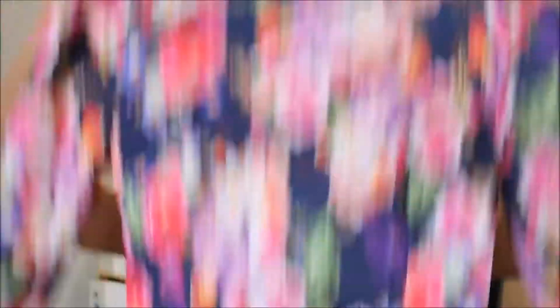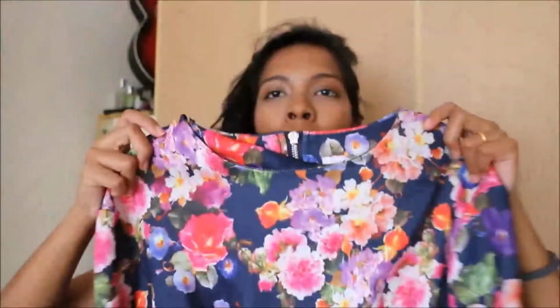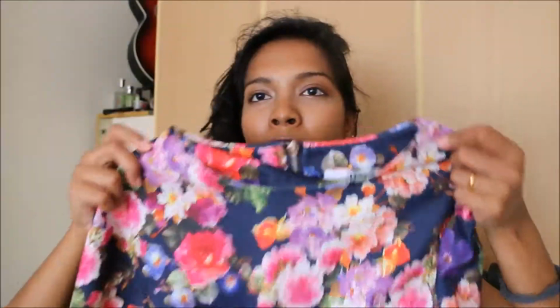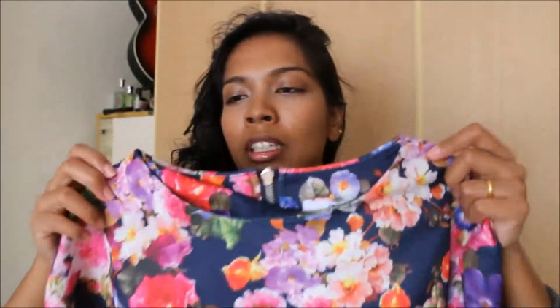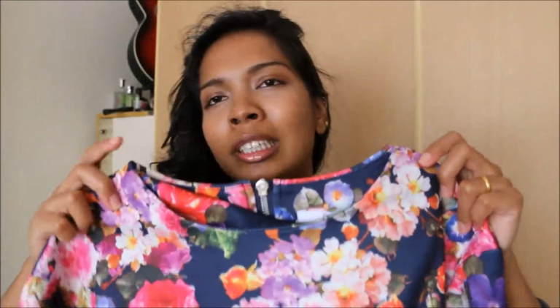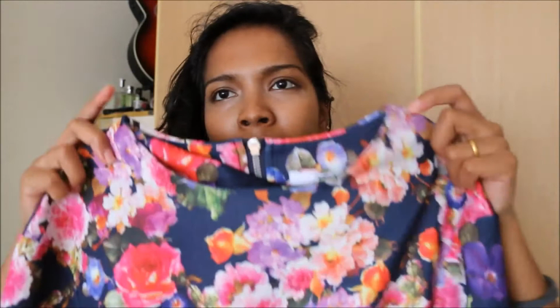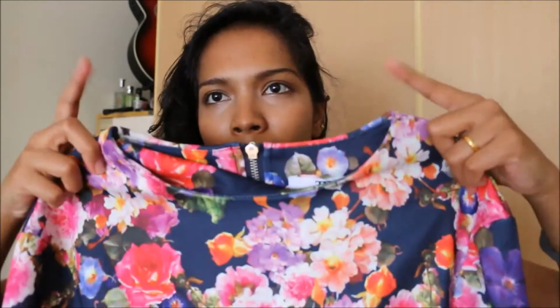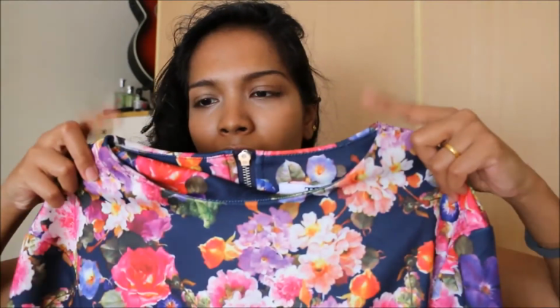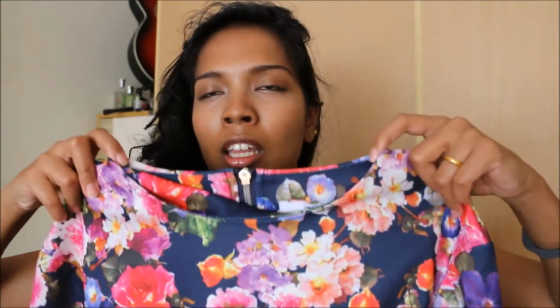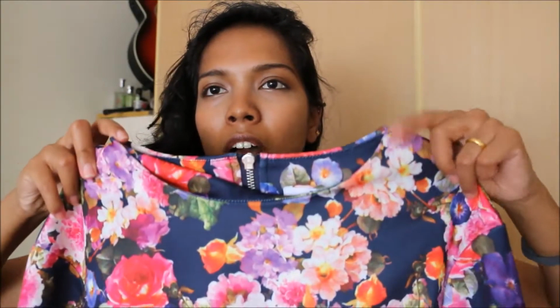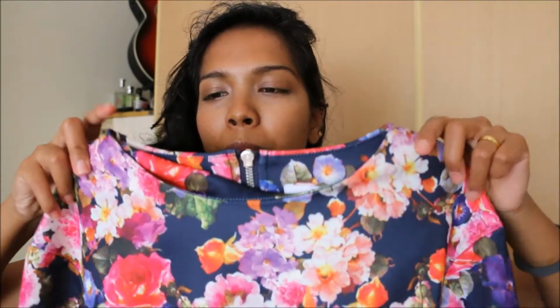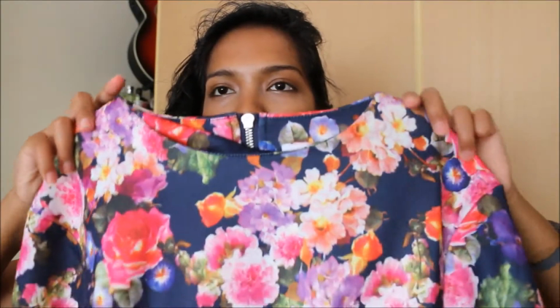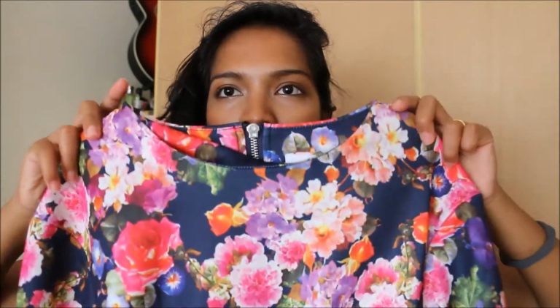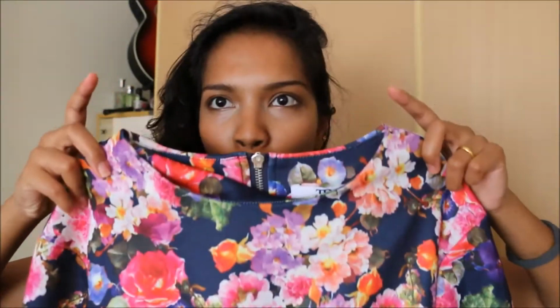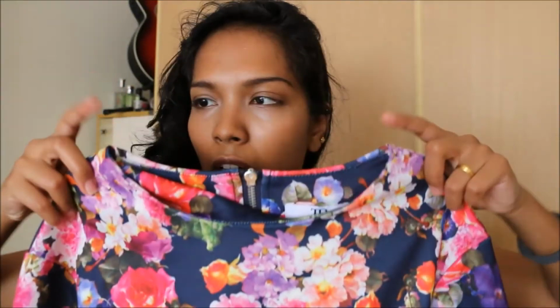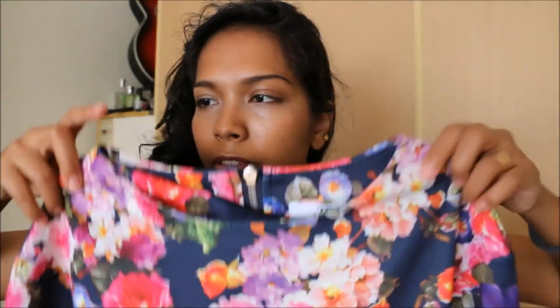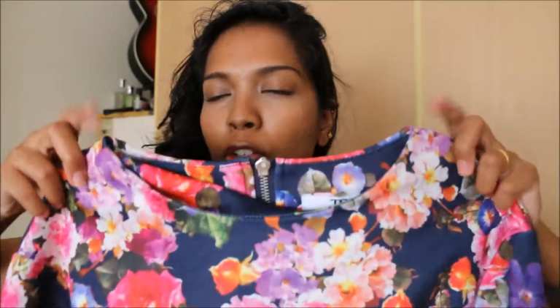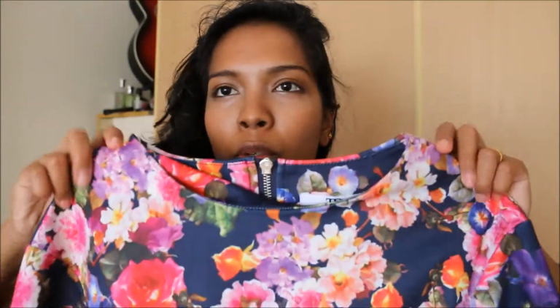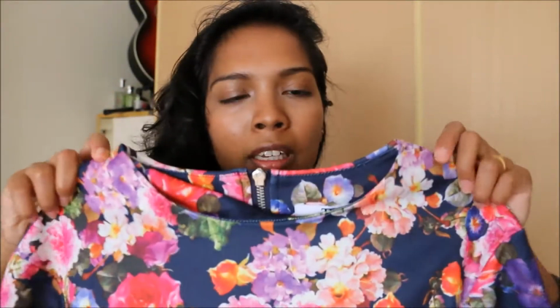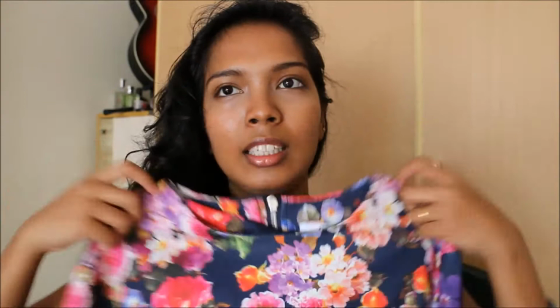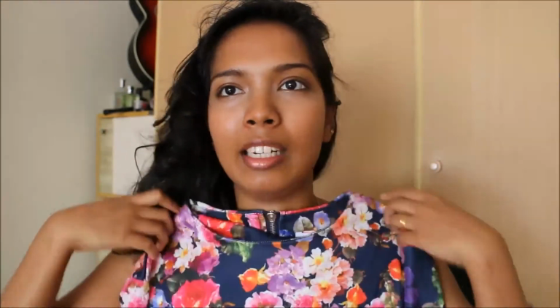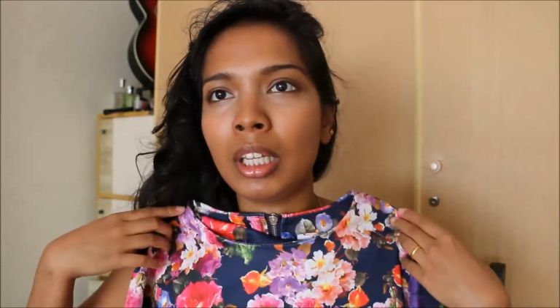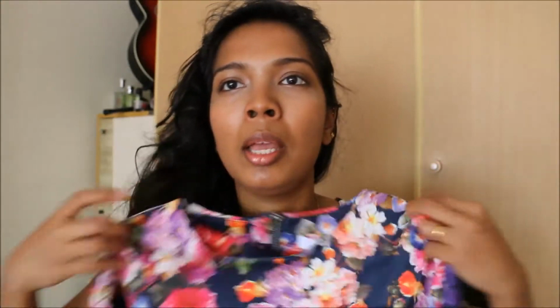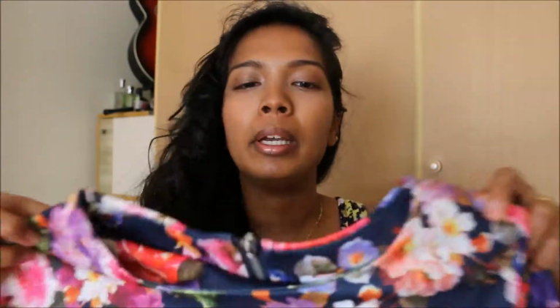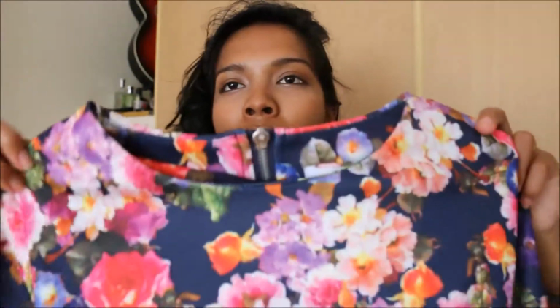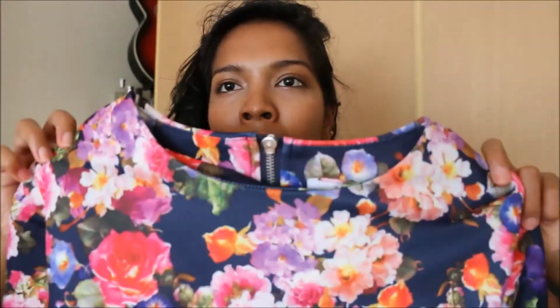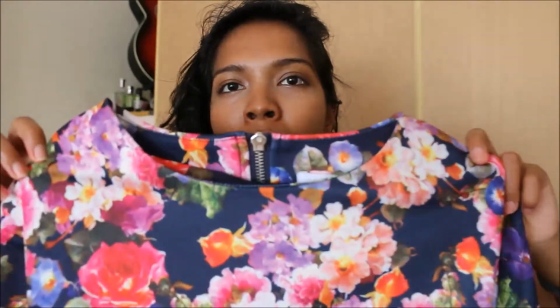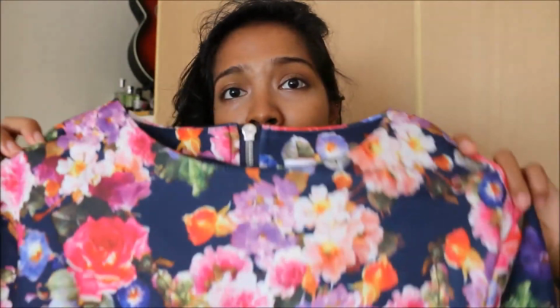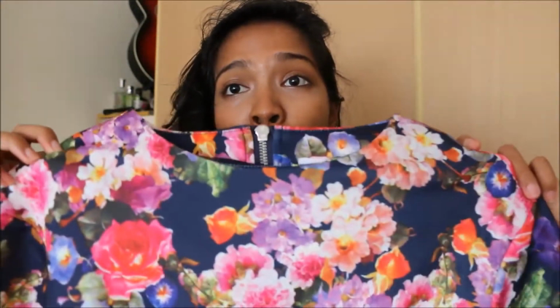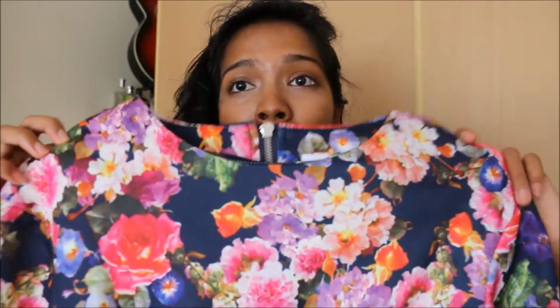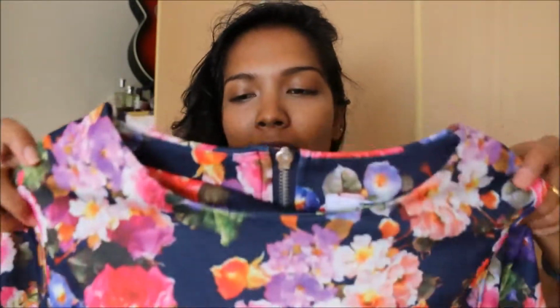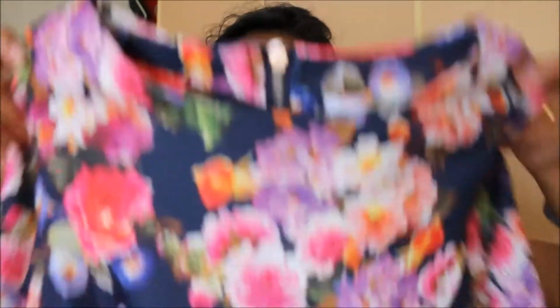I was a bit iffy with this dress because of the neck. I wasn't so fond of the way the neck sat on me. But after wearing it a few times, it kind of grew on me and I kind of like it.